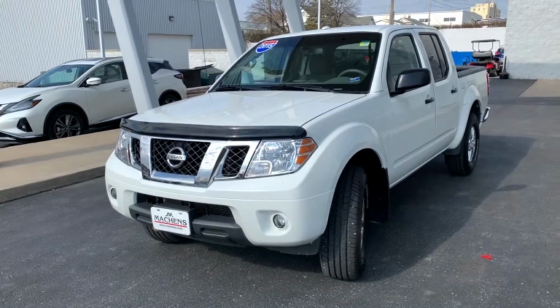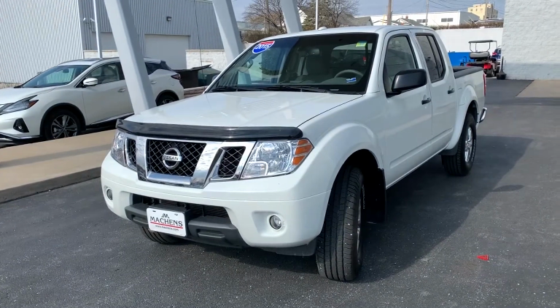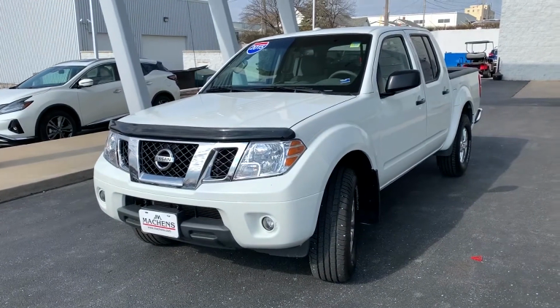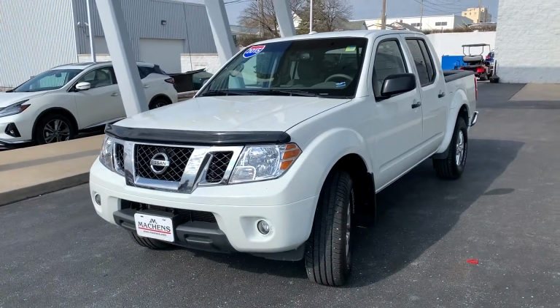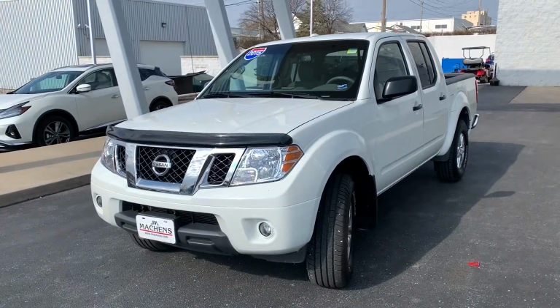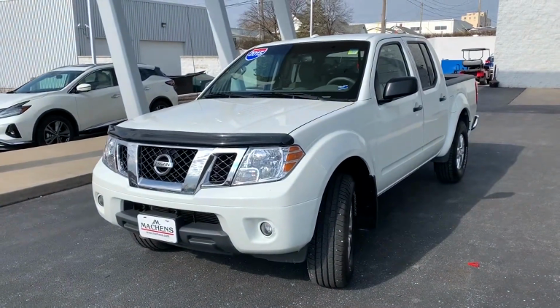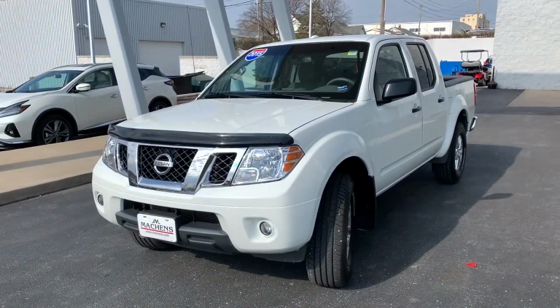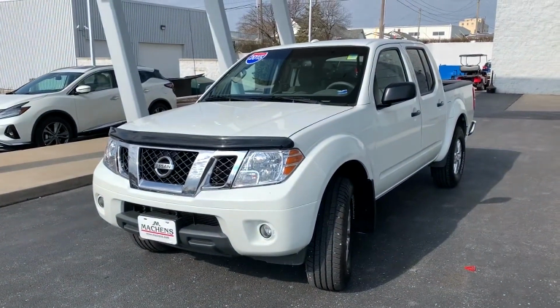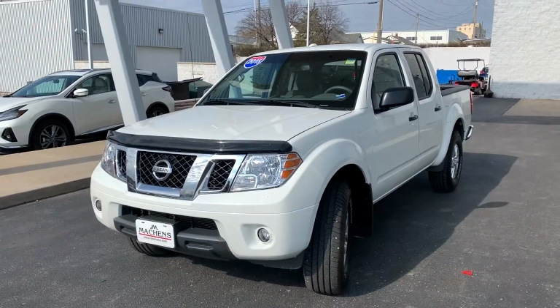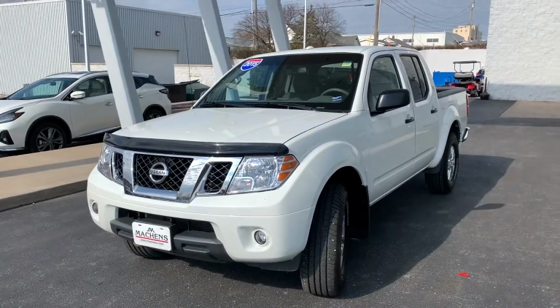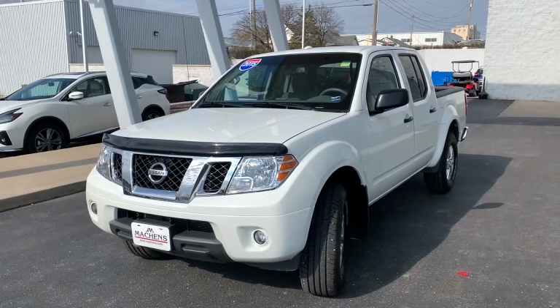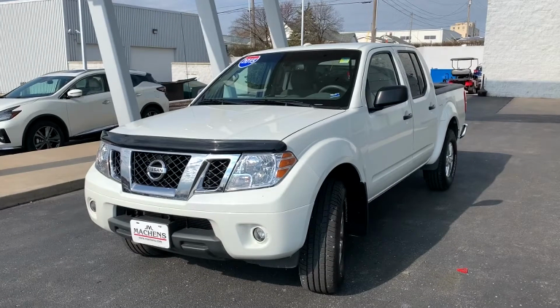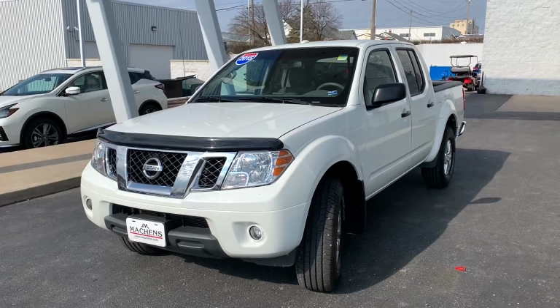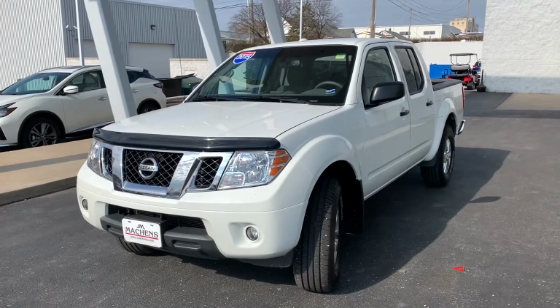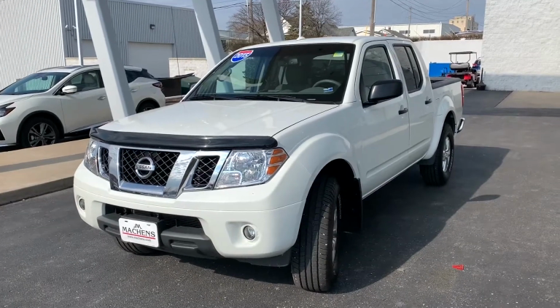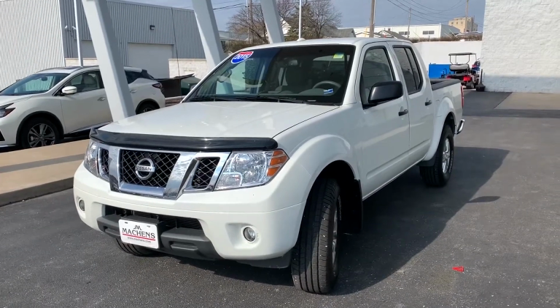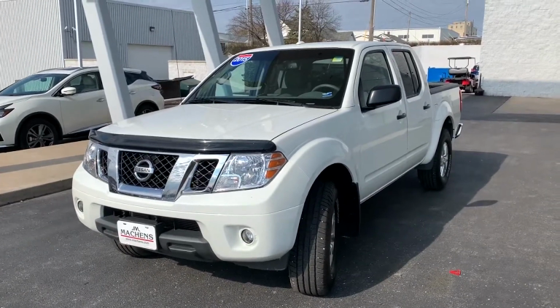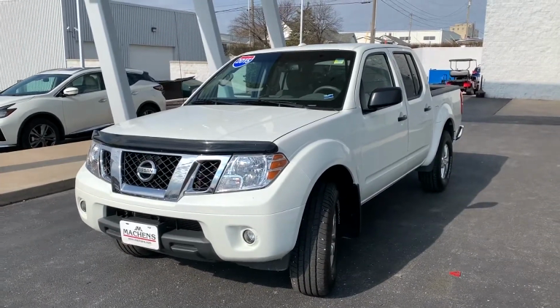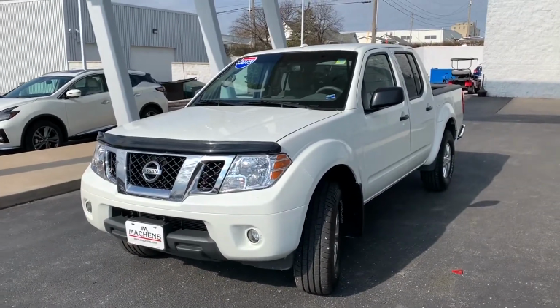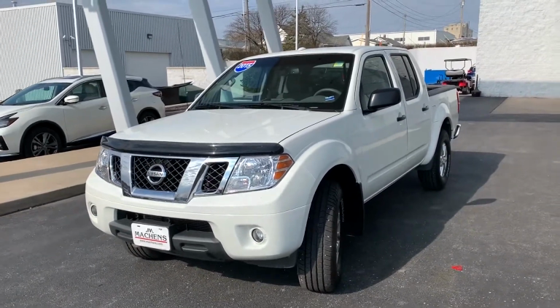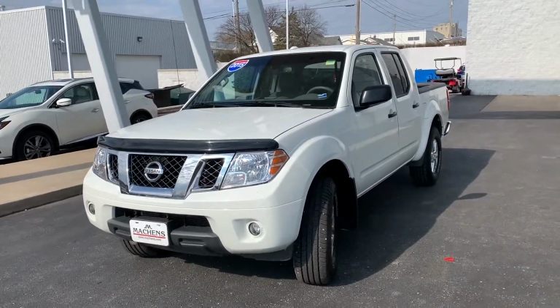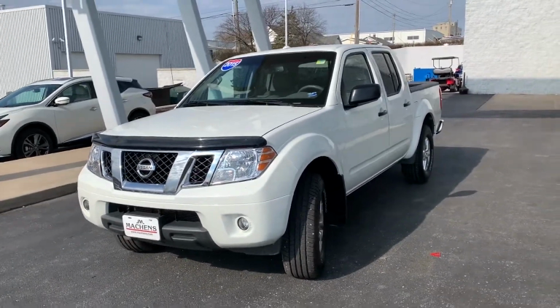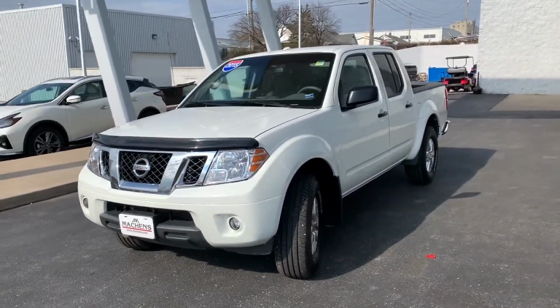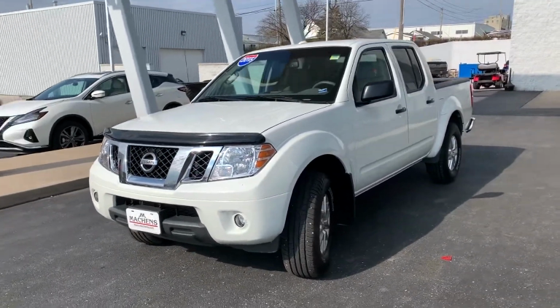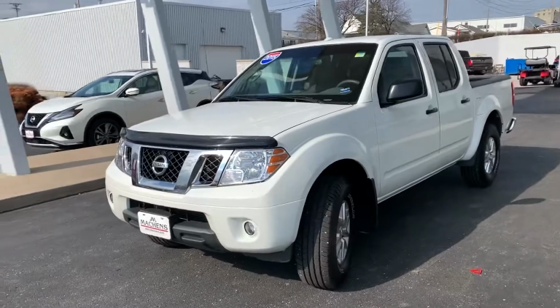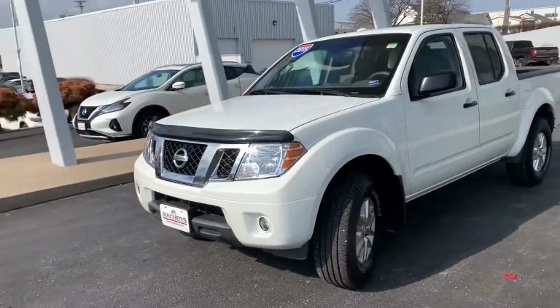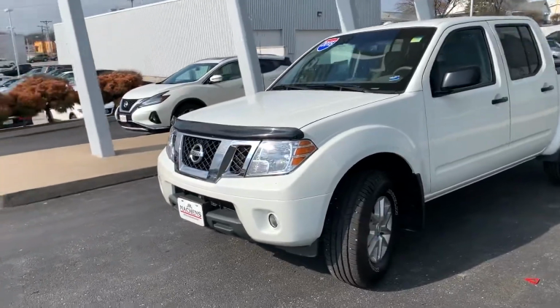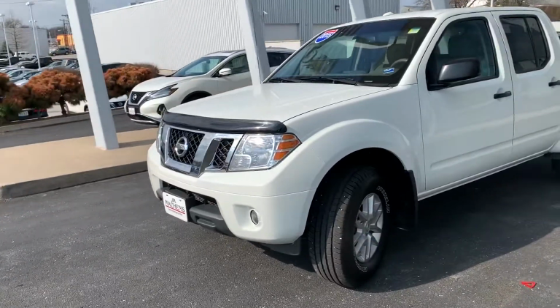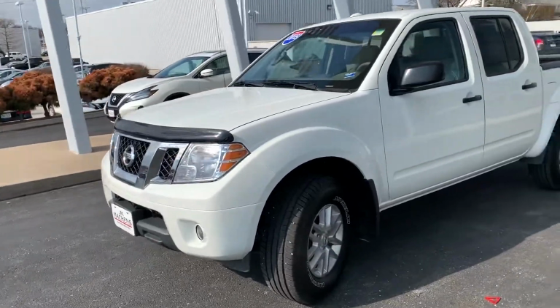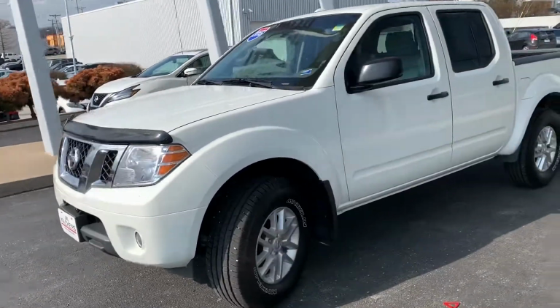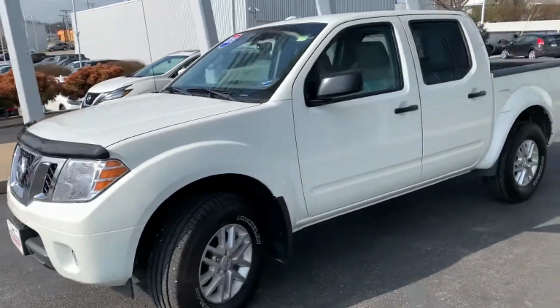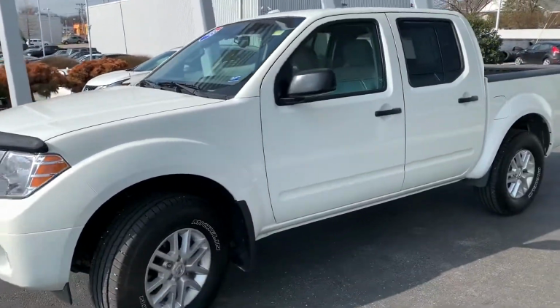Hey guys, Matthew Grissand here at Joe Mockets Nissan, getting you some information on our 2015 Nissan Frontier SV. This comes in Glacier White, and you can see up front we've got a nice rock deflector on the hood.